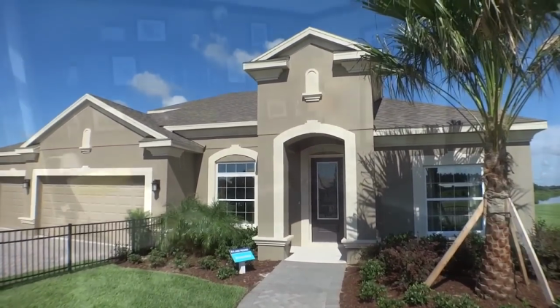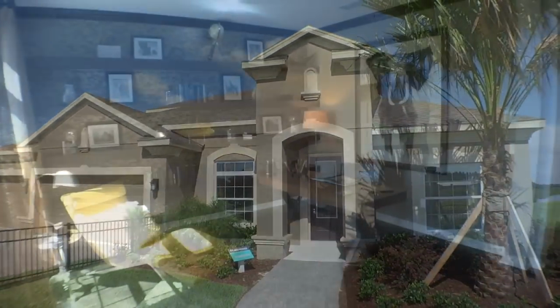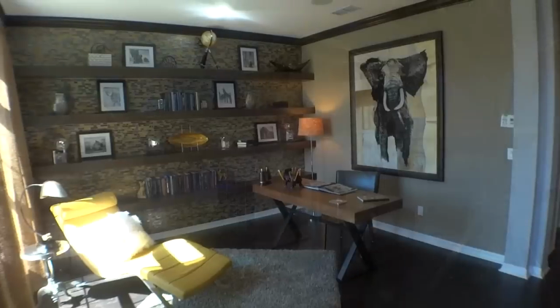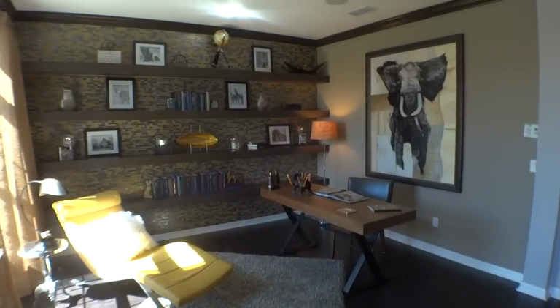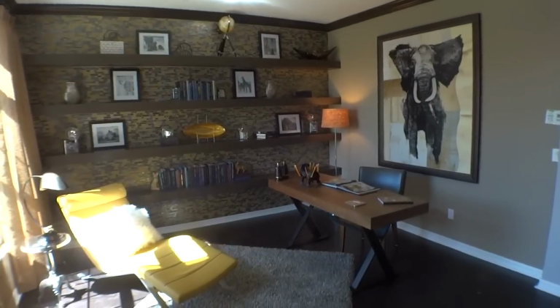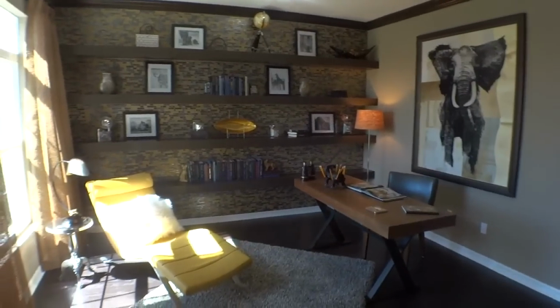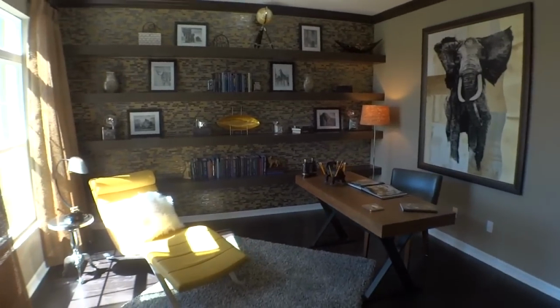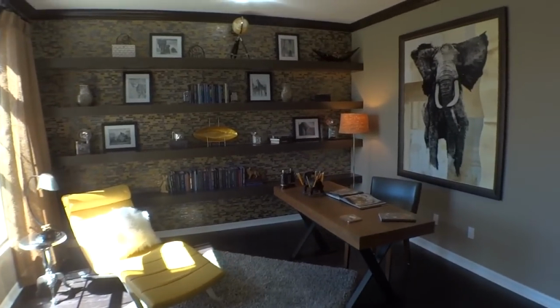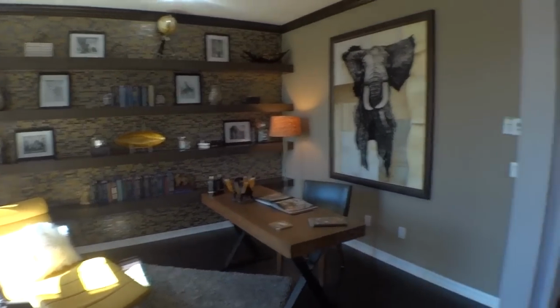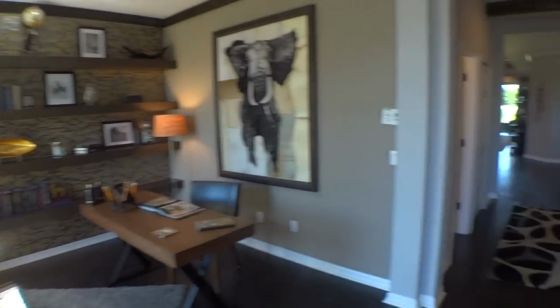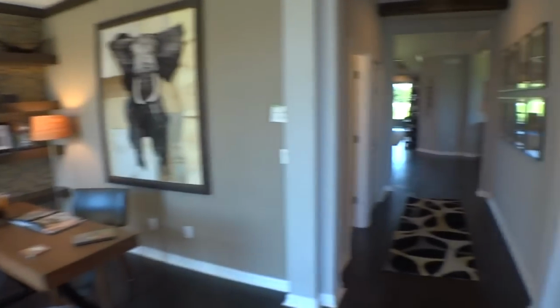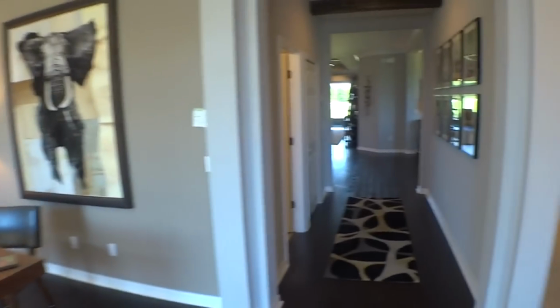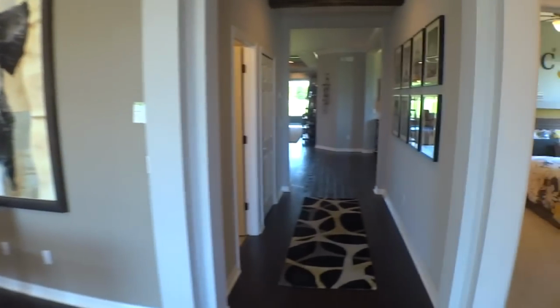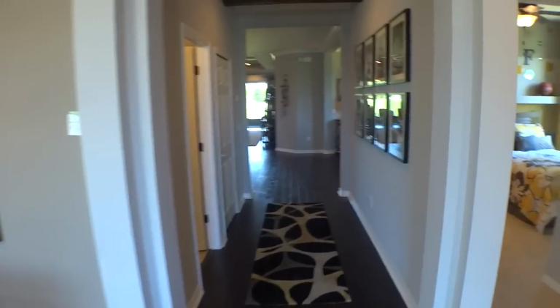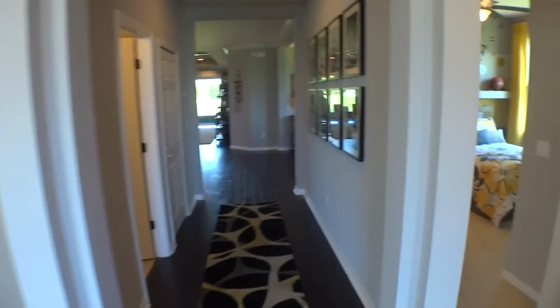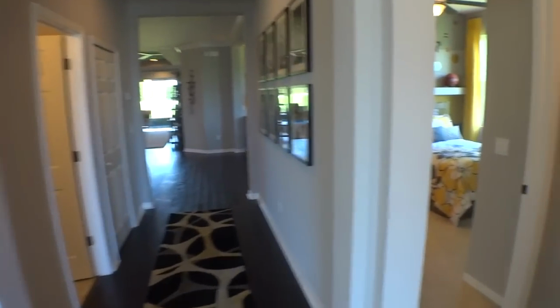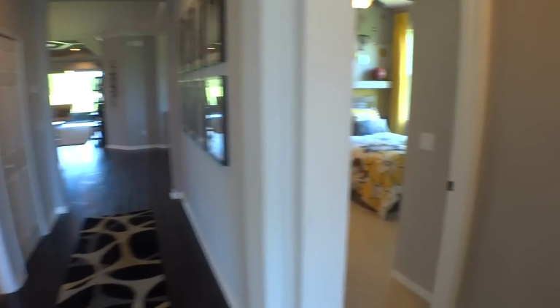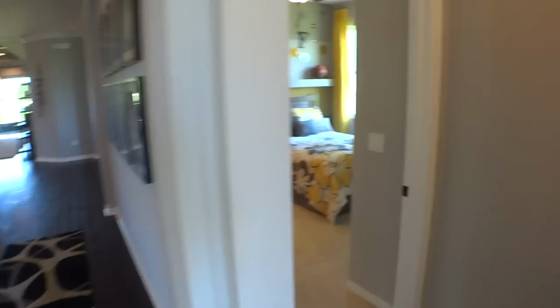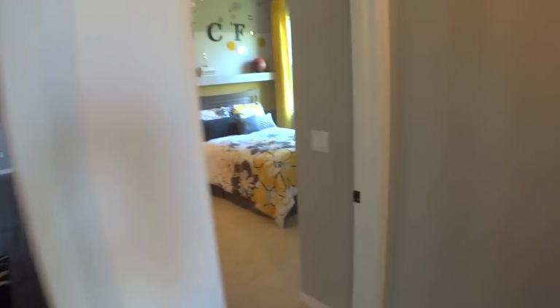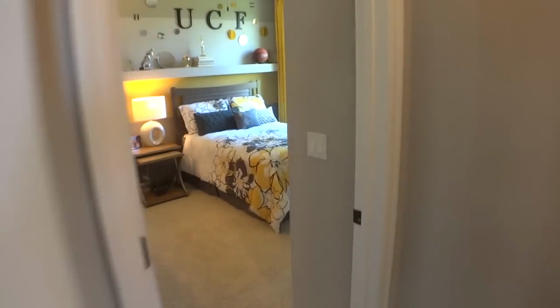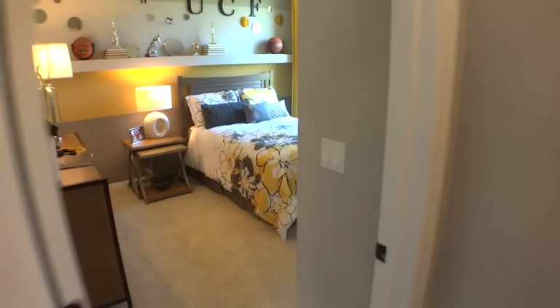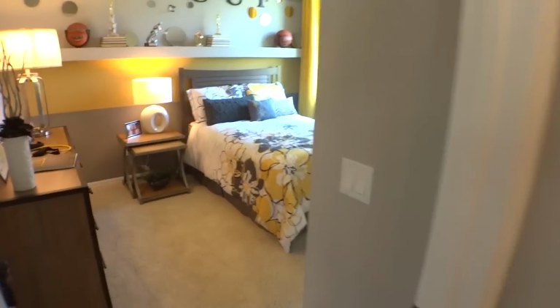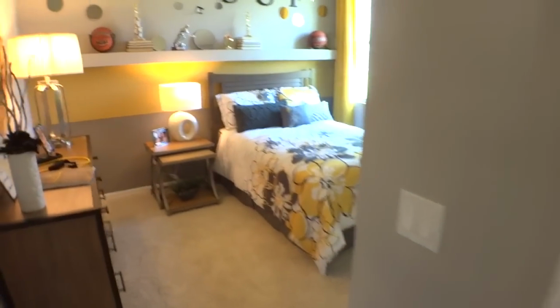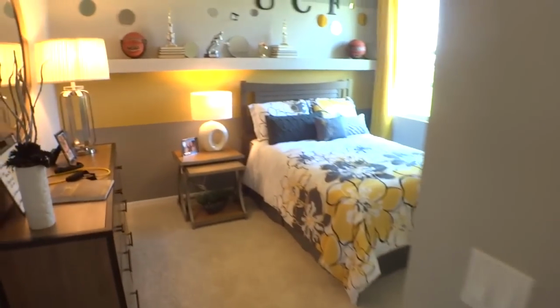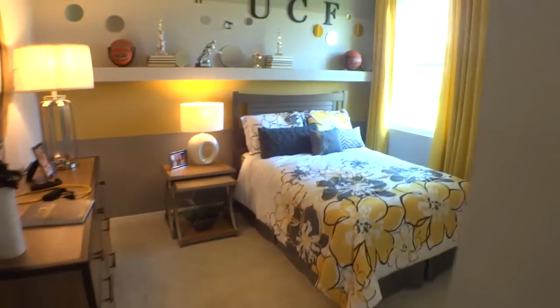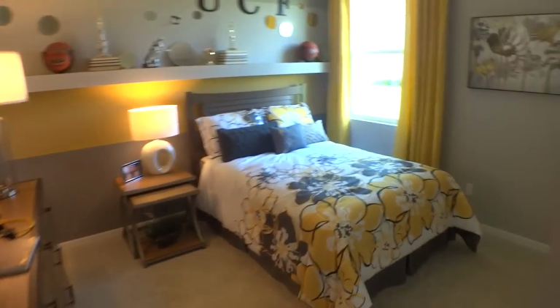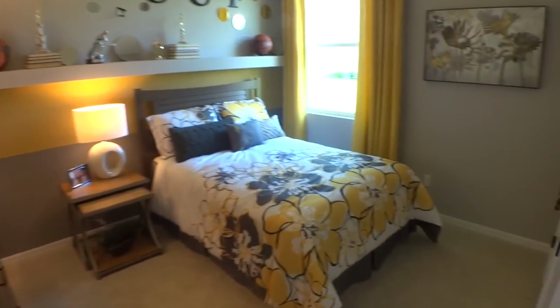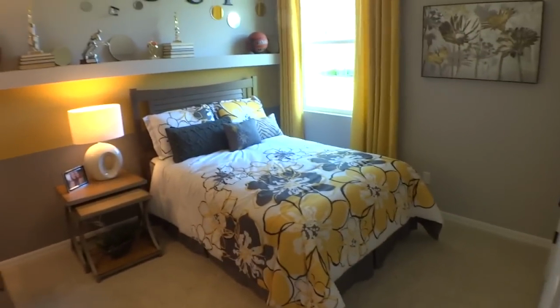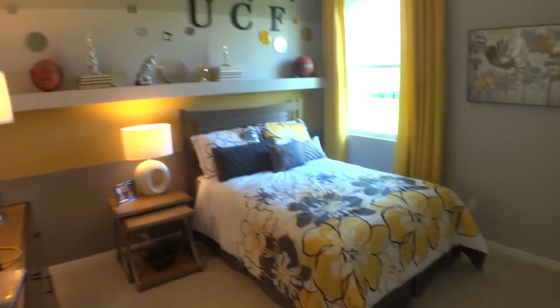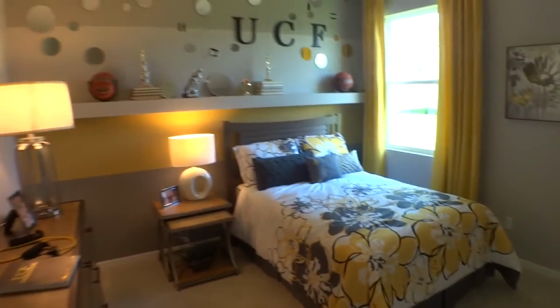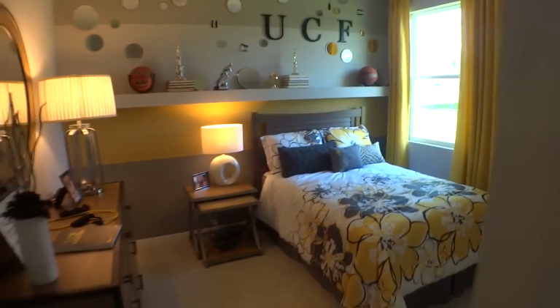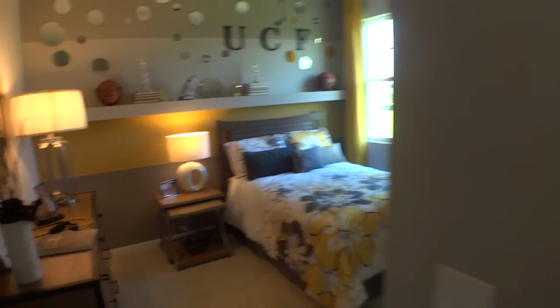It features 2,842 square feet, four bedrooms, three and a half bathrooms as you can see, one story with a three-car garage. It is a beautiful model, it's a great floor plan, so let's have a good look around.